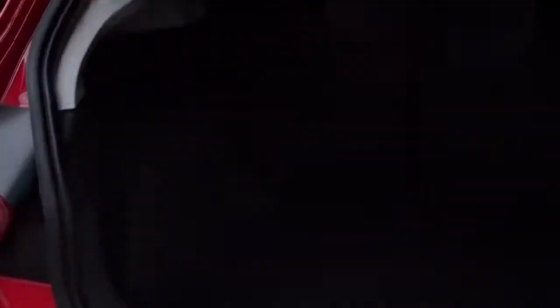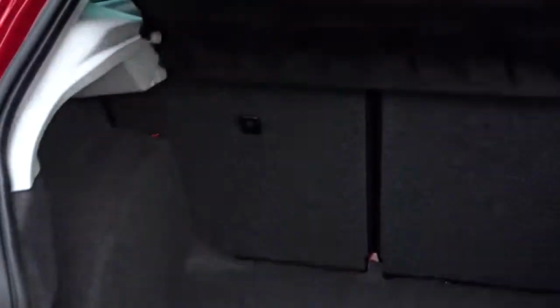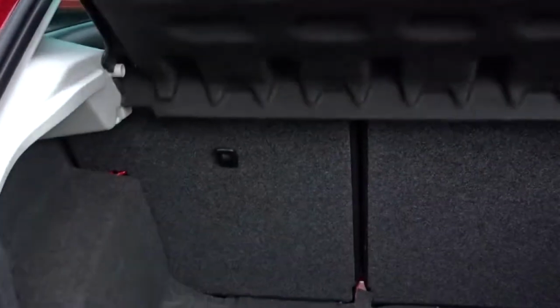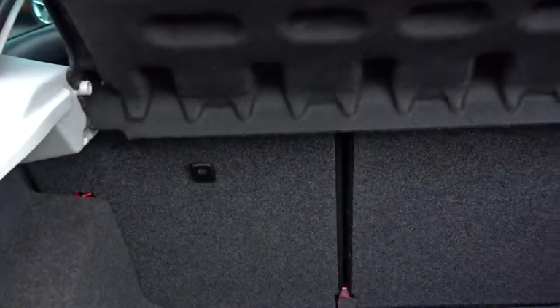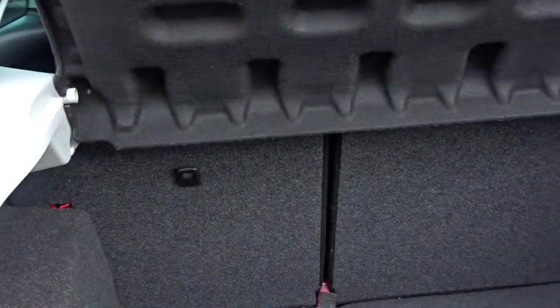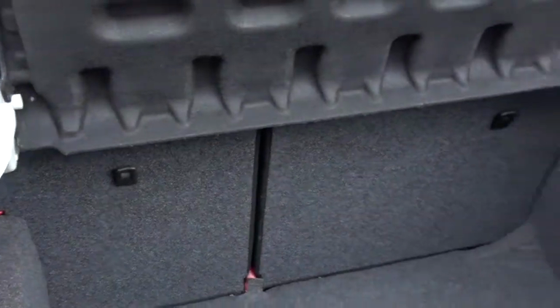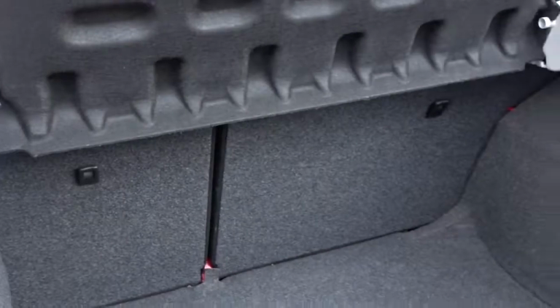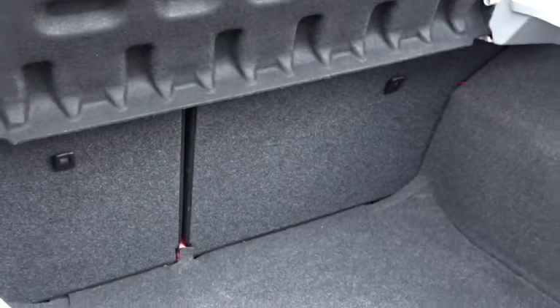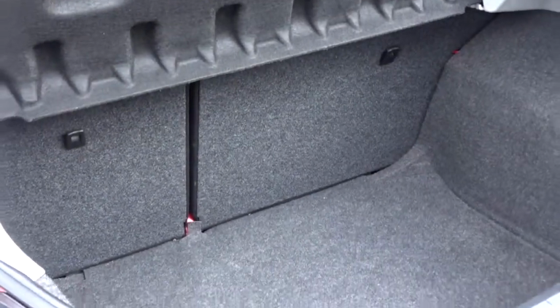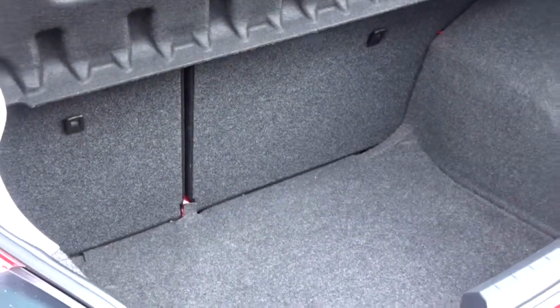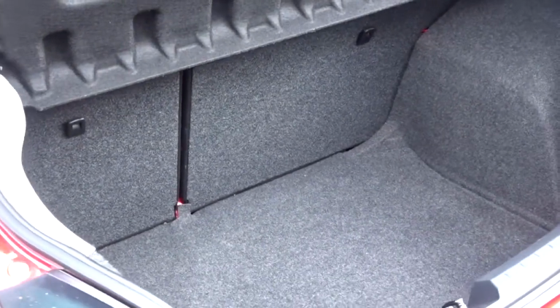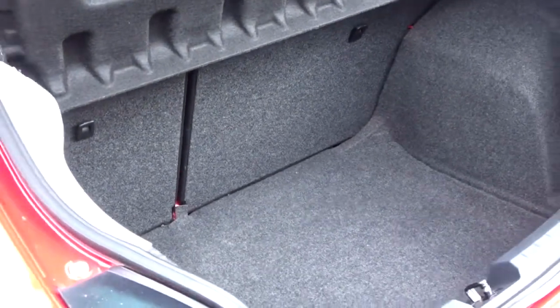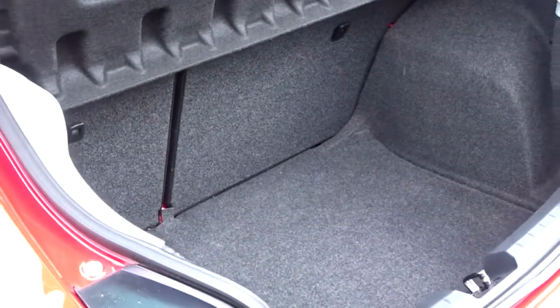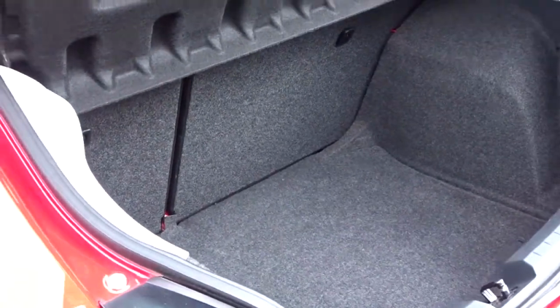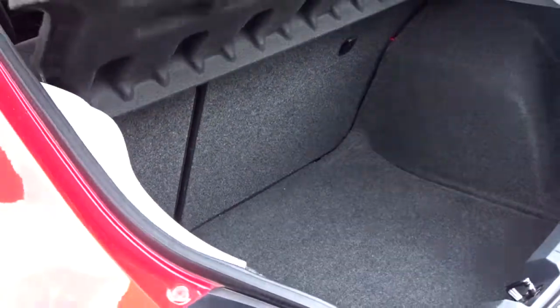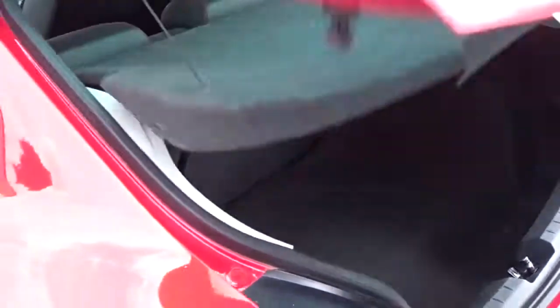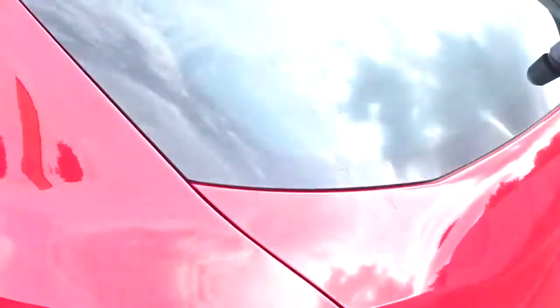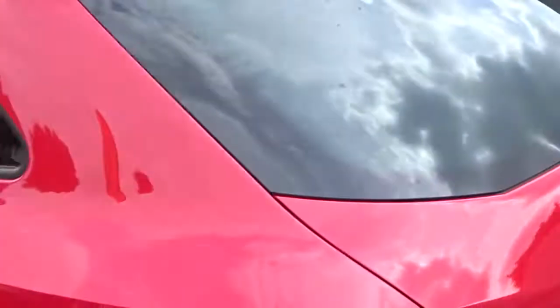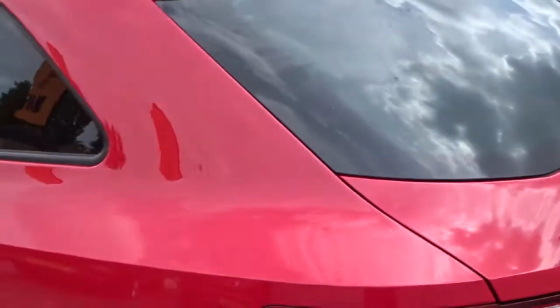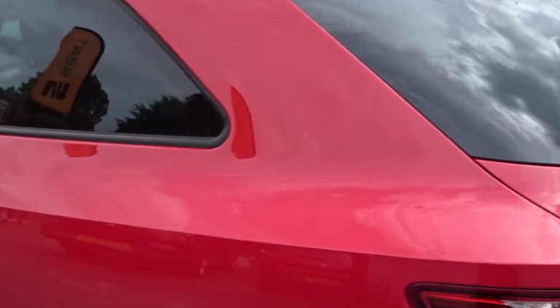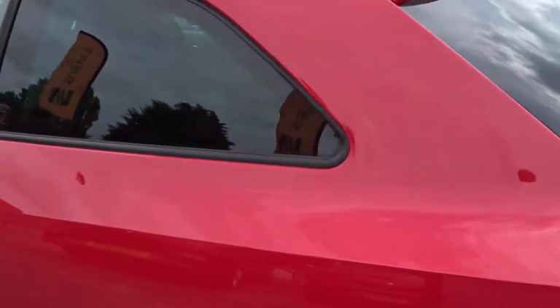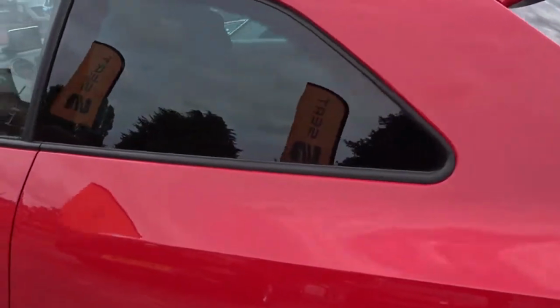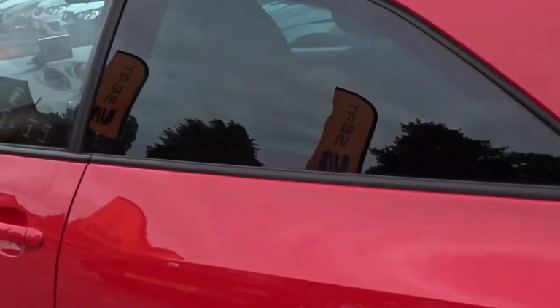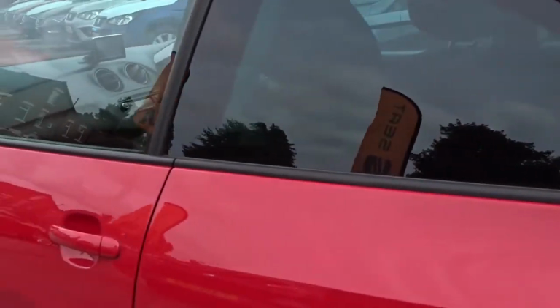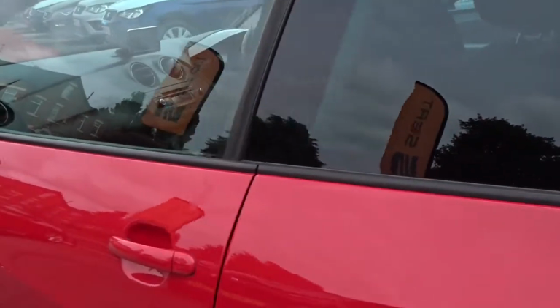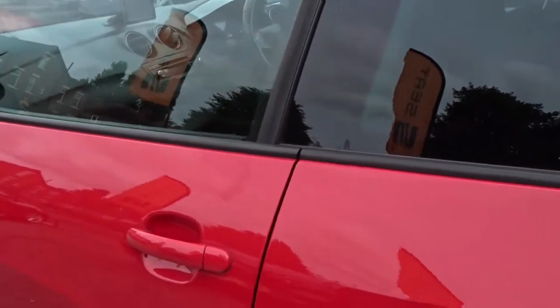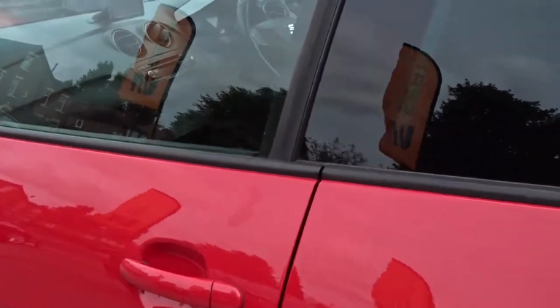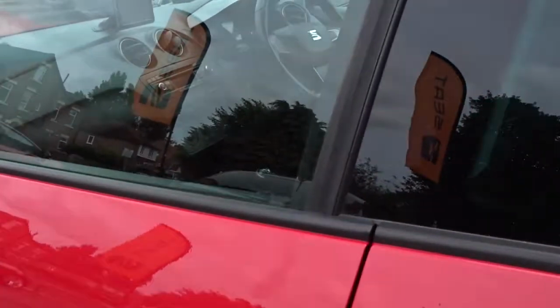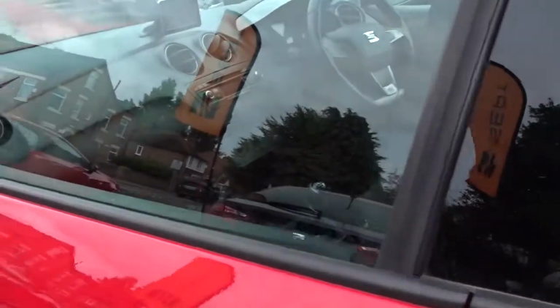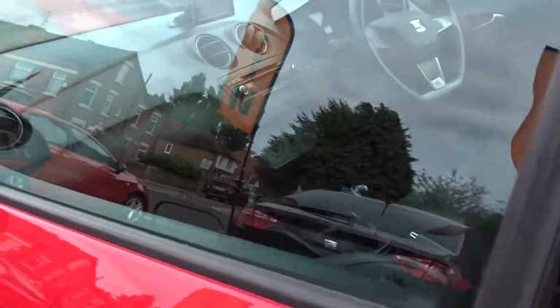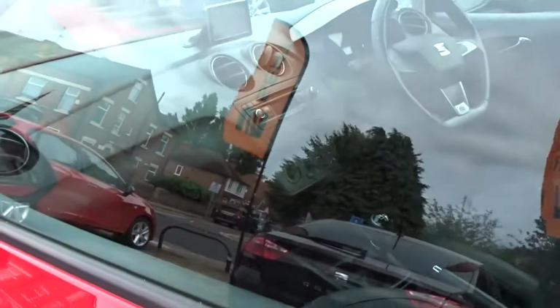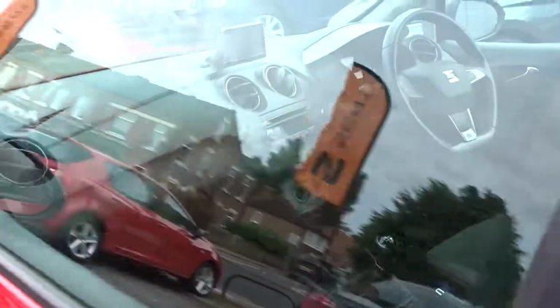It's got an excellent size boot area with 60-40 split rear folding seats, with ISOFIX anchorage strap fittings on the rear for that extra security when fitting child seats. There's plenty of space in the rear of the car for three passengers to sit quite comfortably.